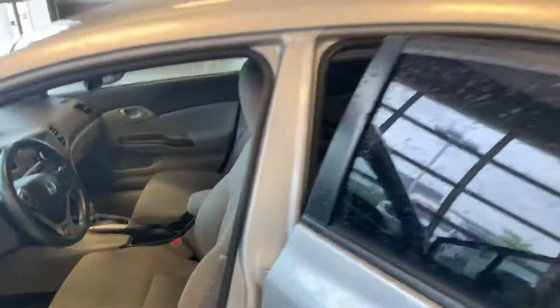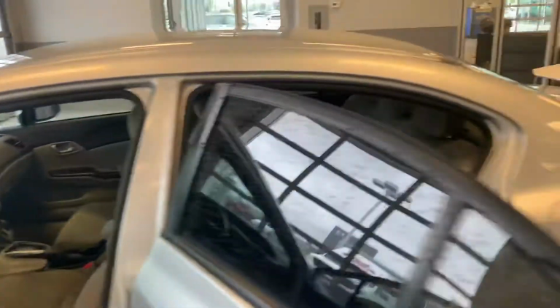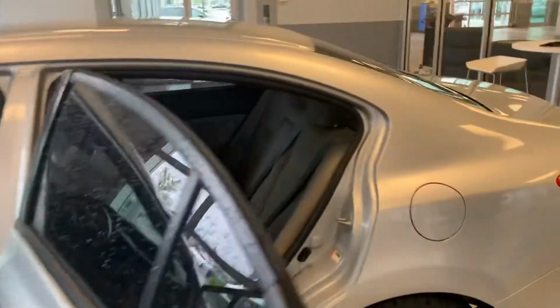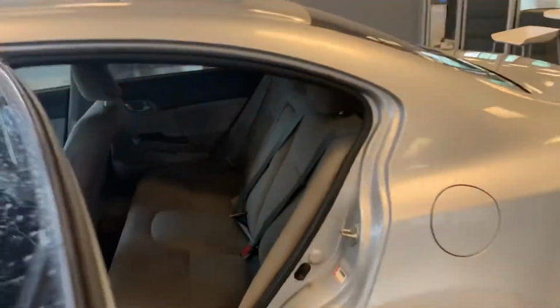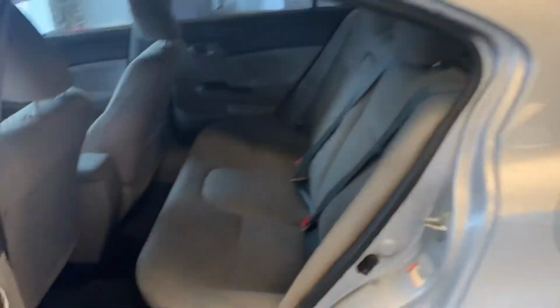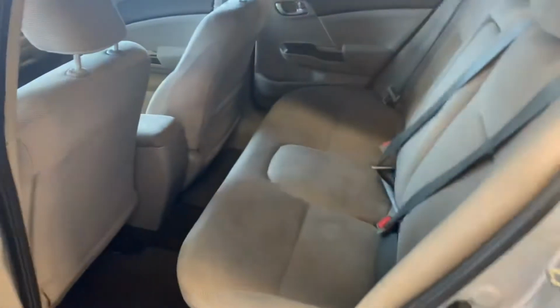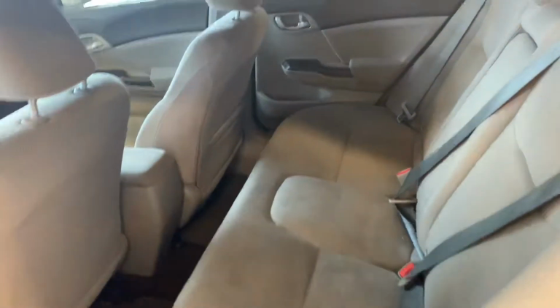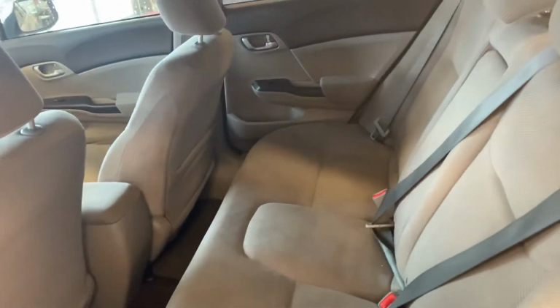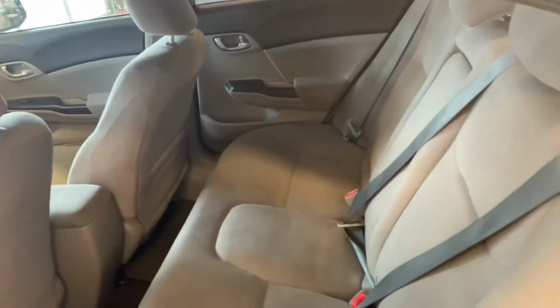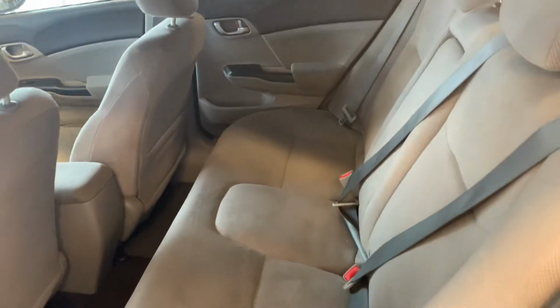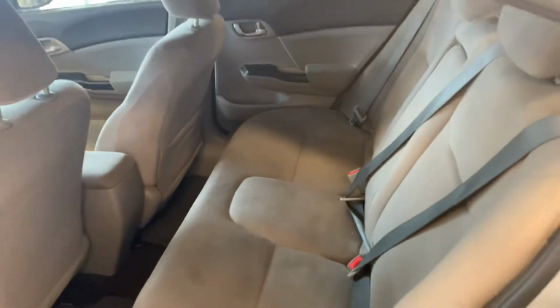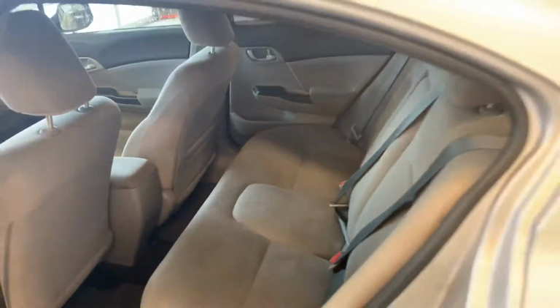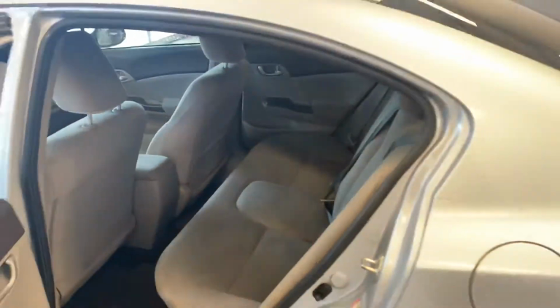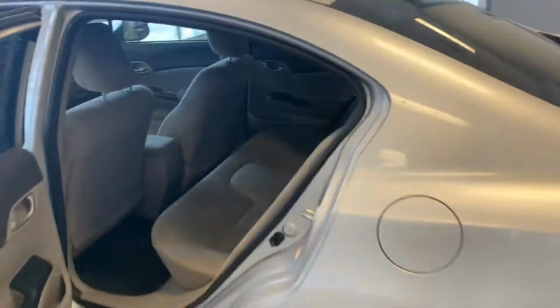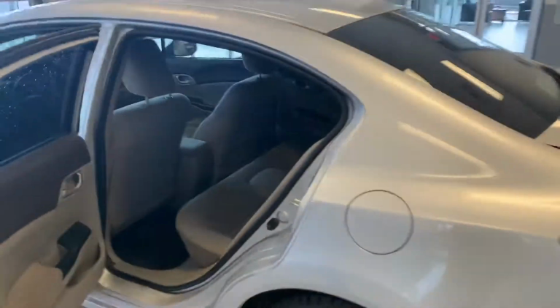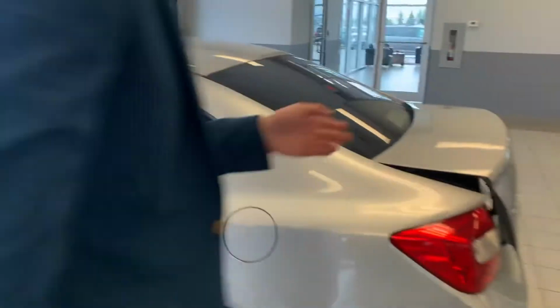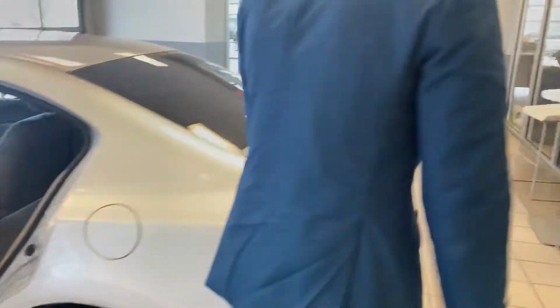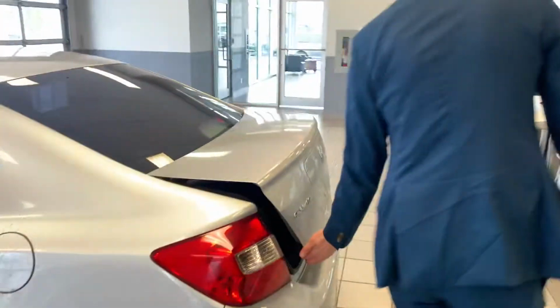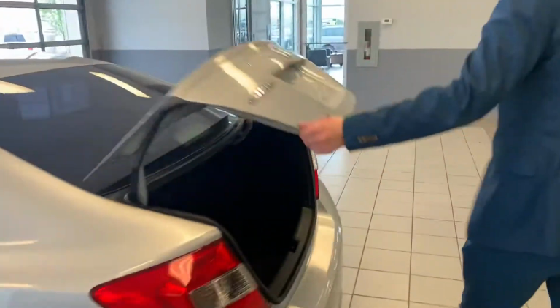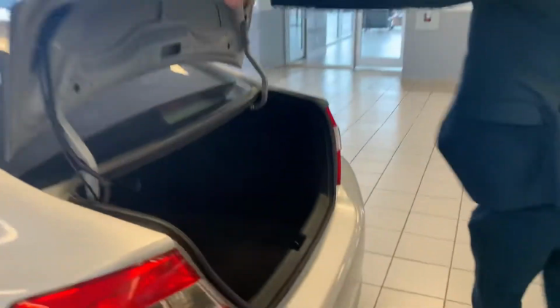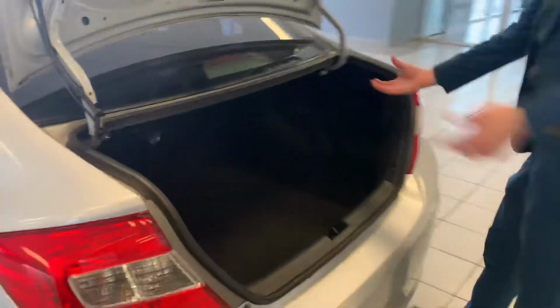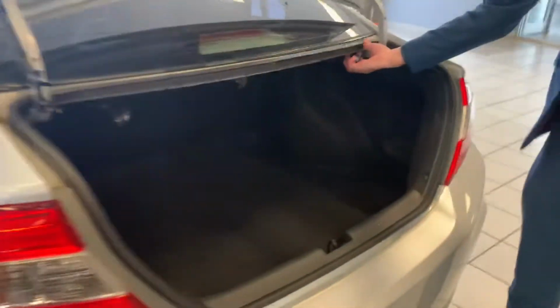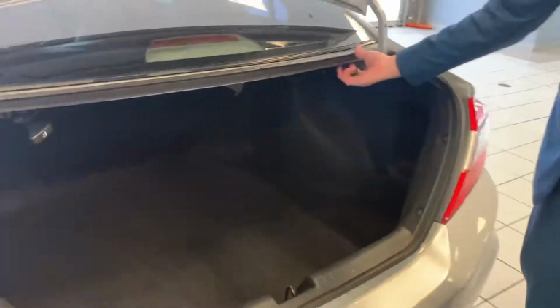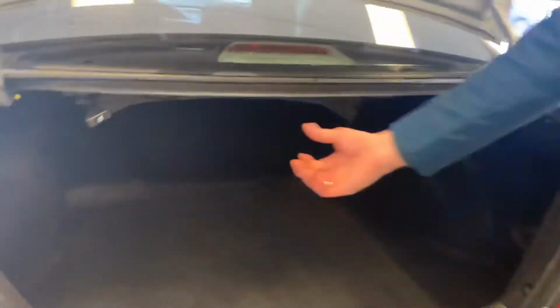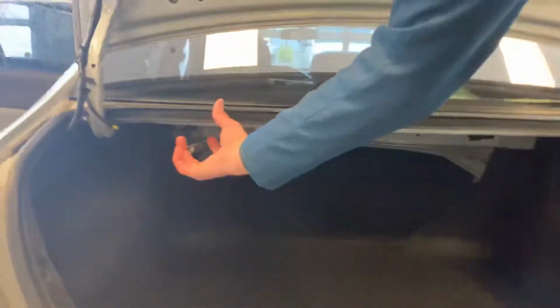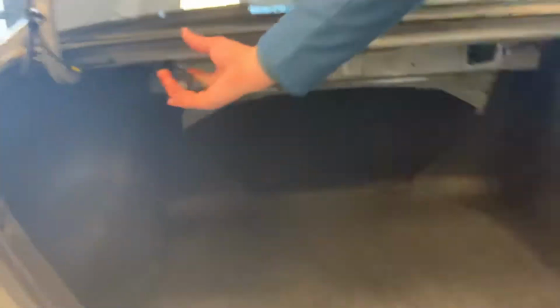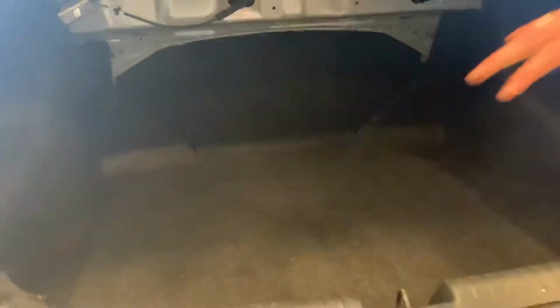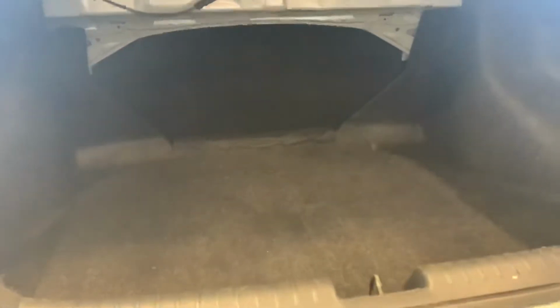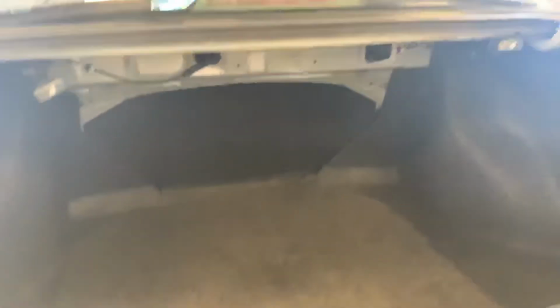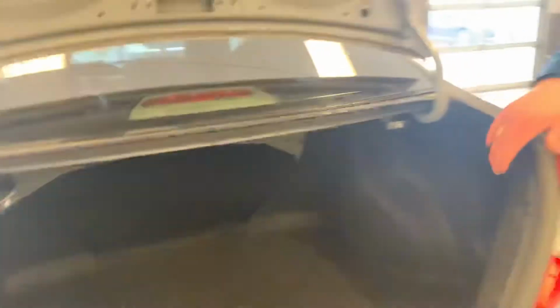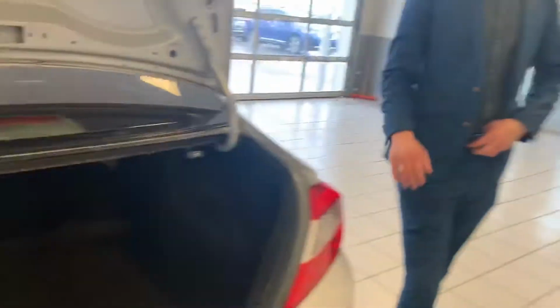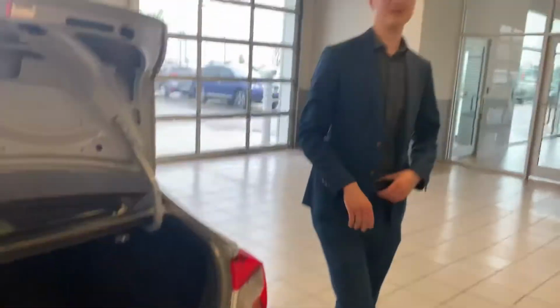AM, FM, radio and climate controls in the middle there. Into the back you can see a lot of spacious seating, super comfortable cloth throughout. On into the trunk space here you can see you can fold the seats down super easily and there's tons of space for cargo if need be.